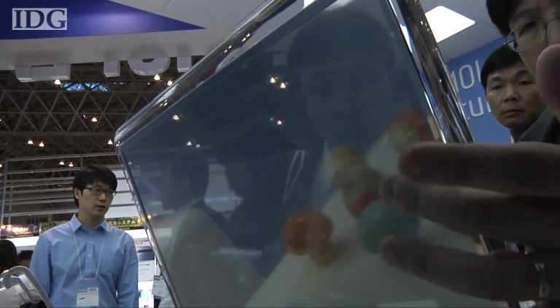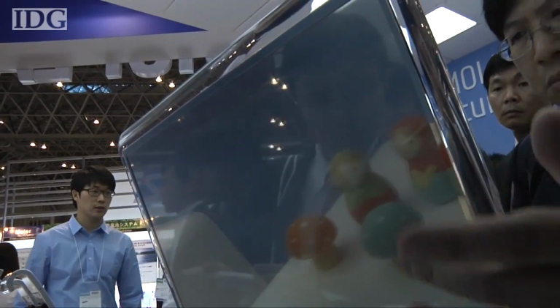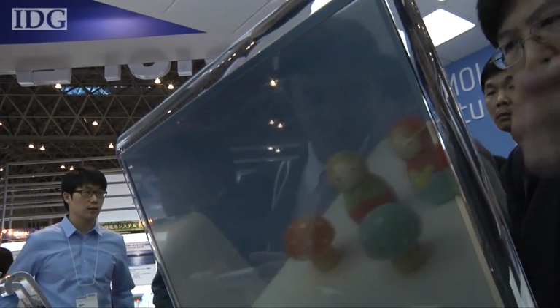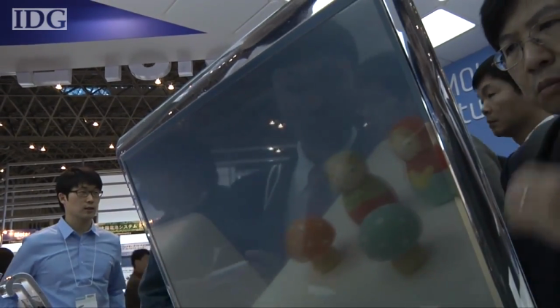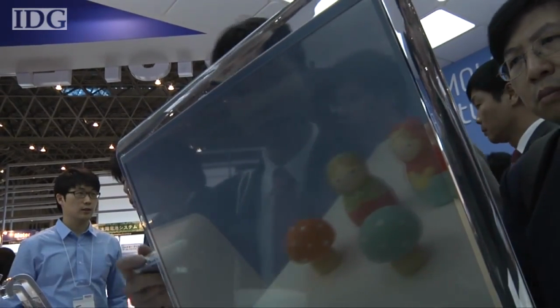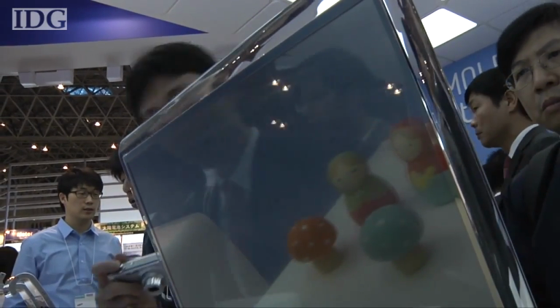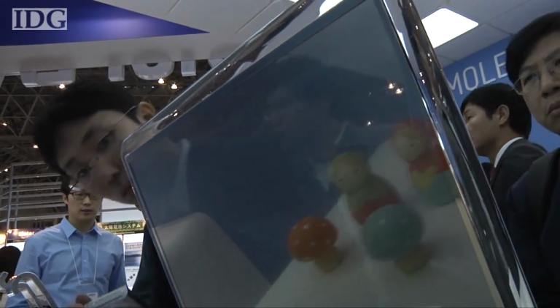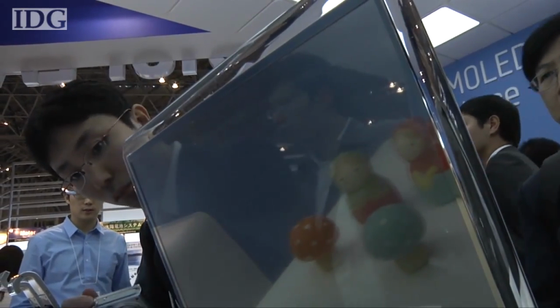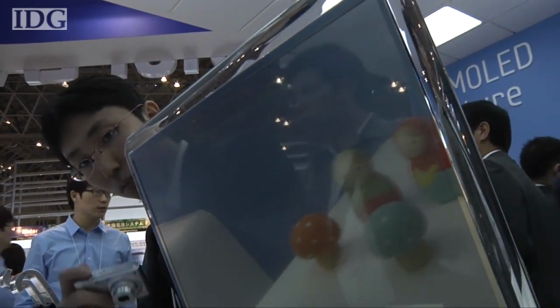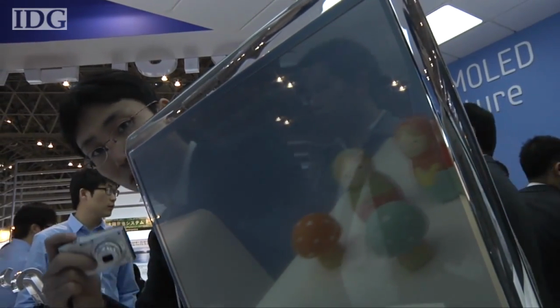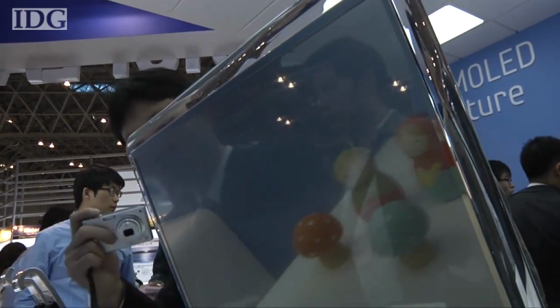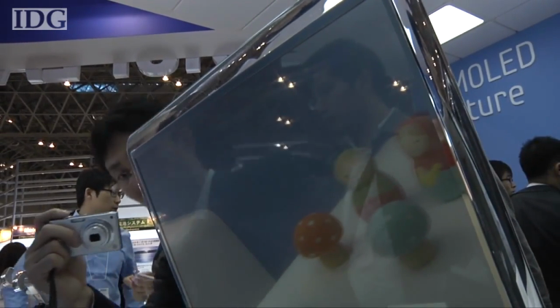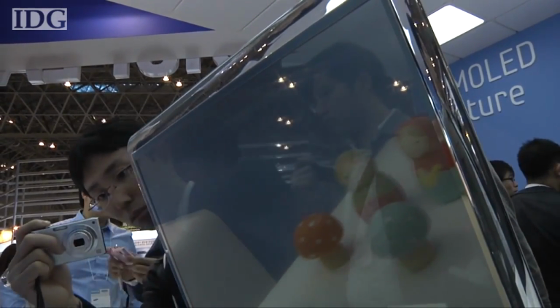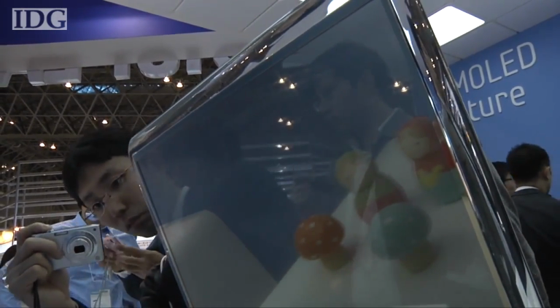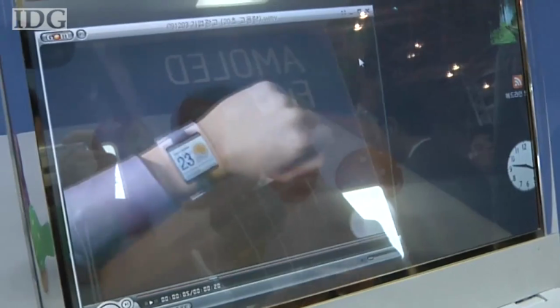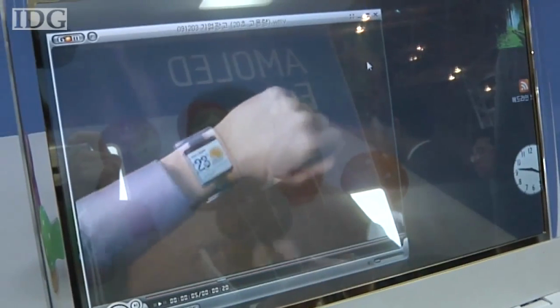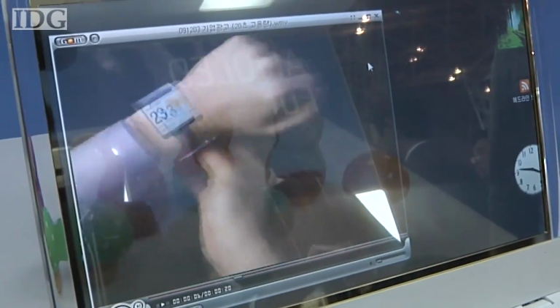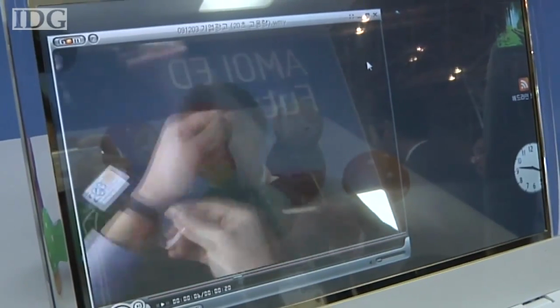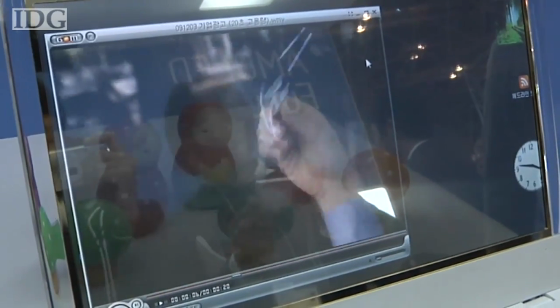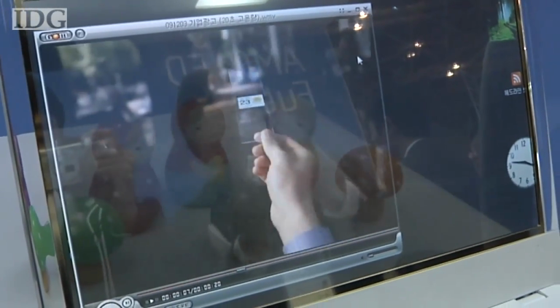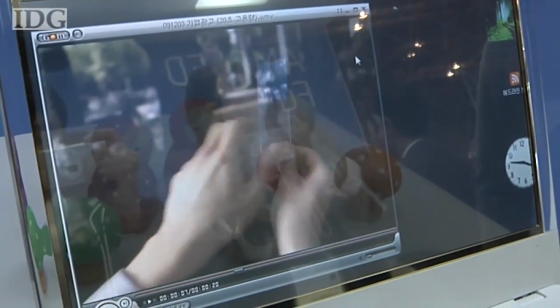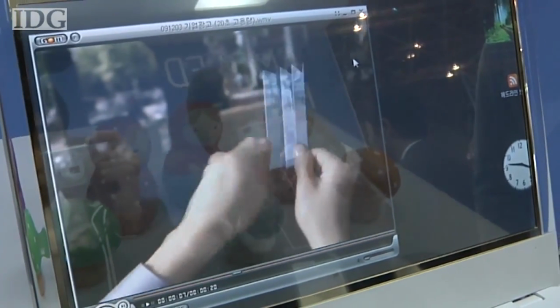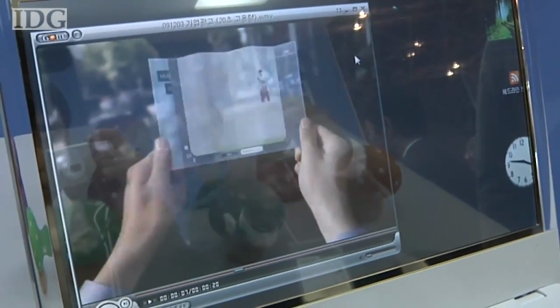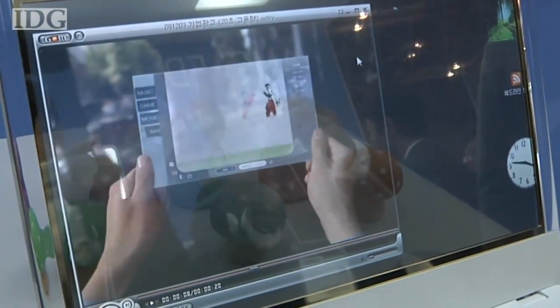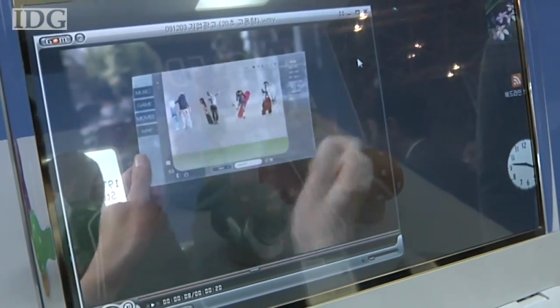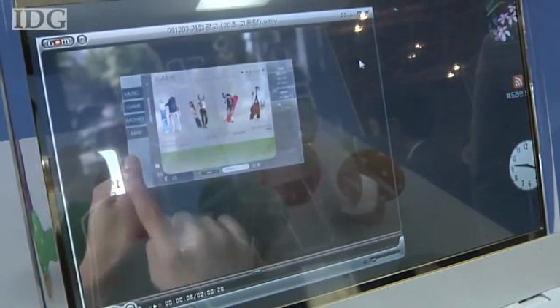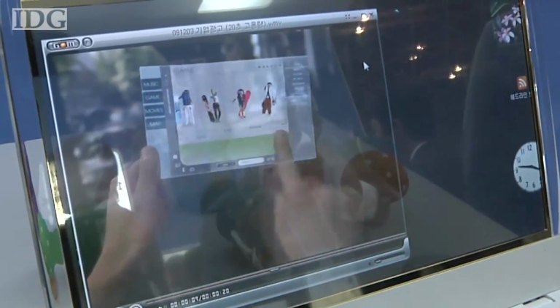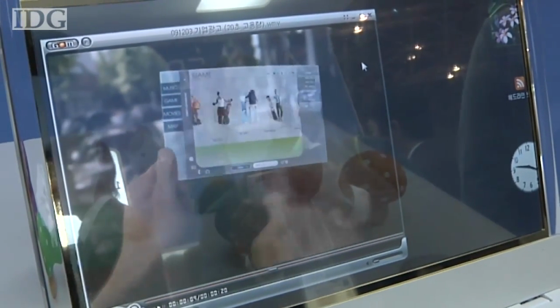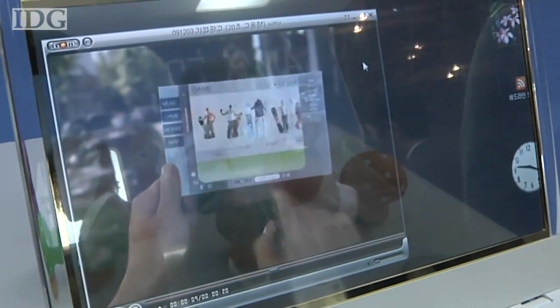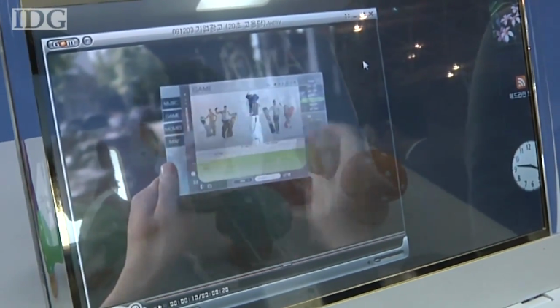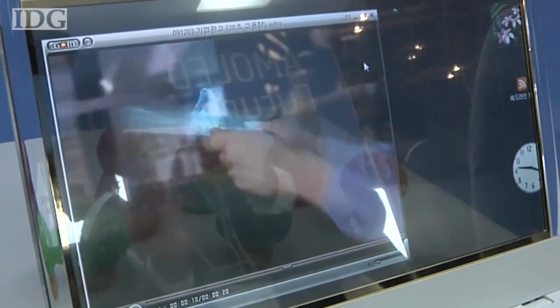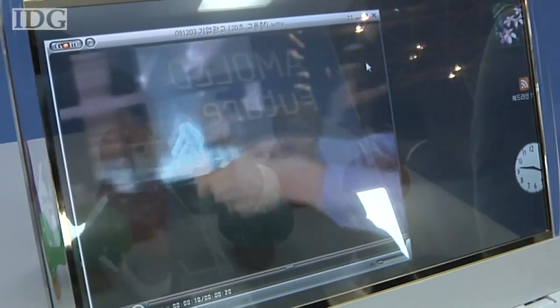A see-through screen might not be too useful on a laptop, but Samsung envisages larger versions of the display providing a whole new way for shops to attract the attention of passers-by.